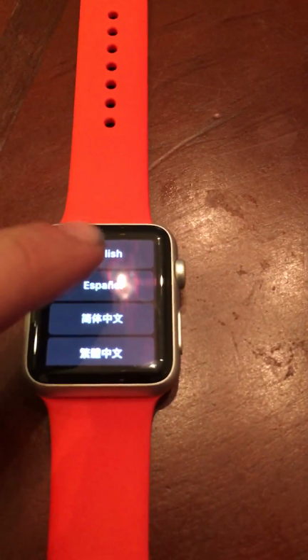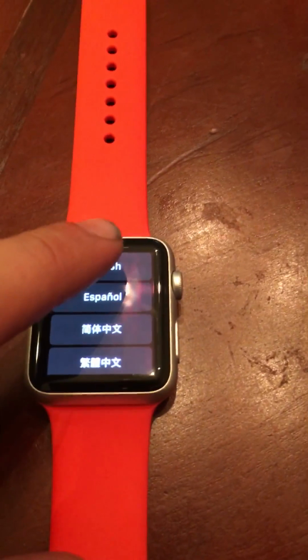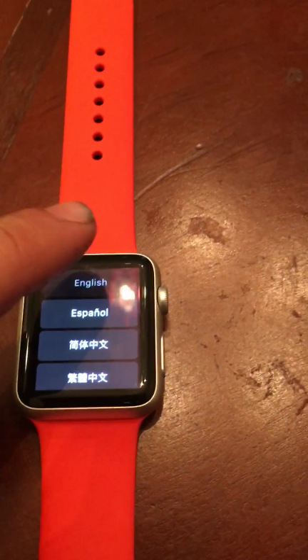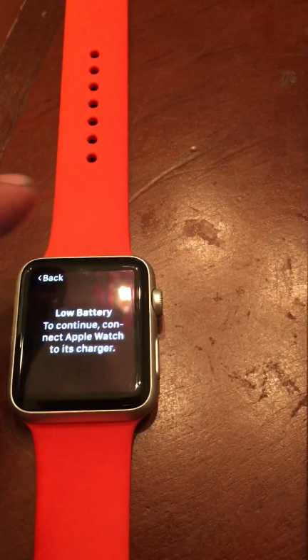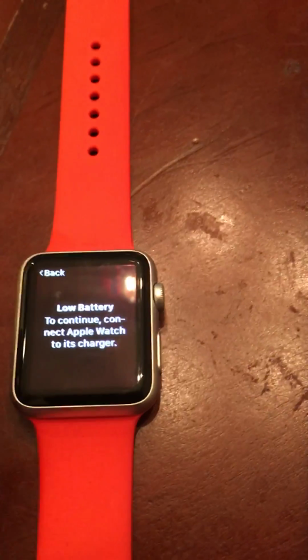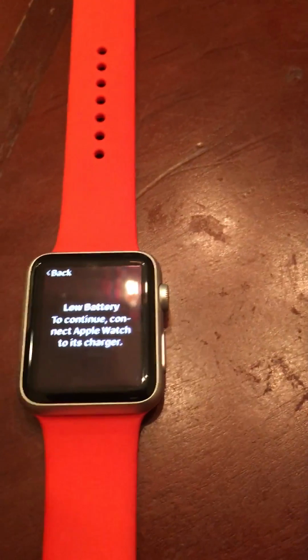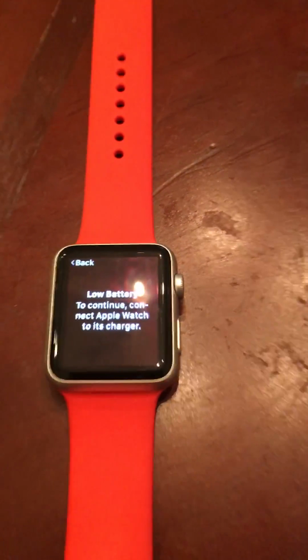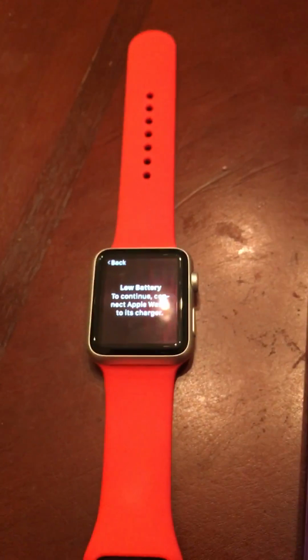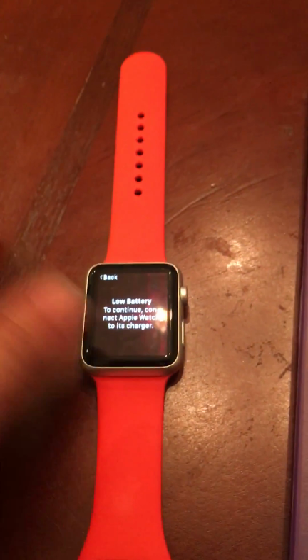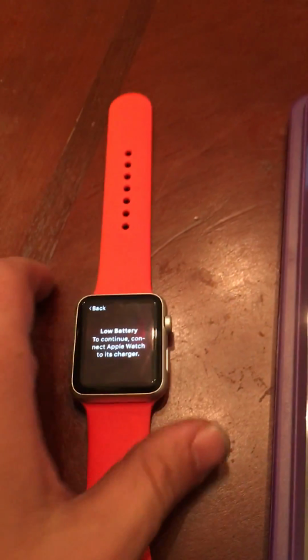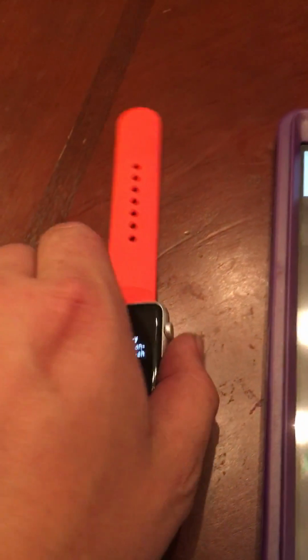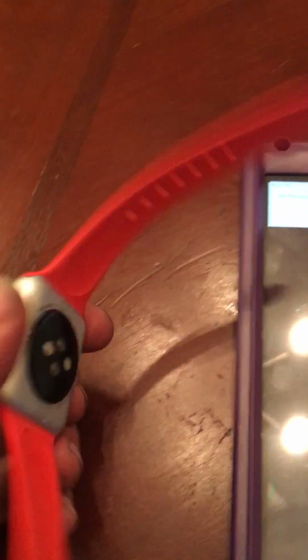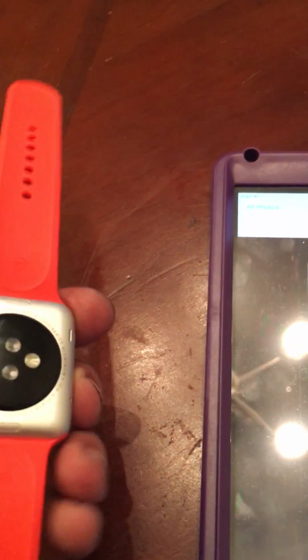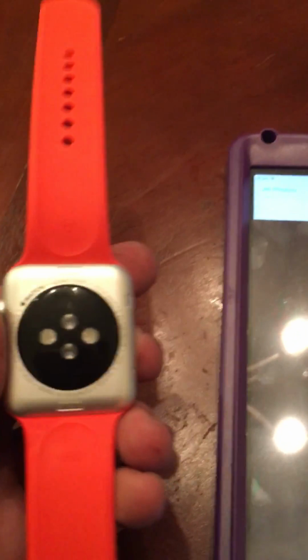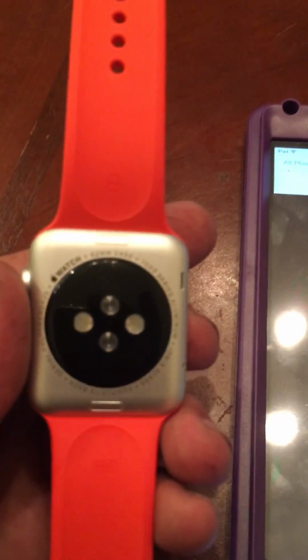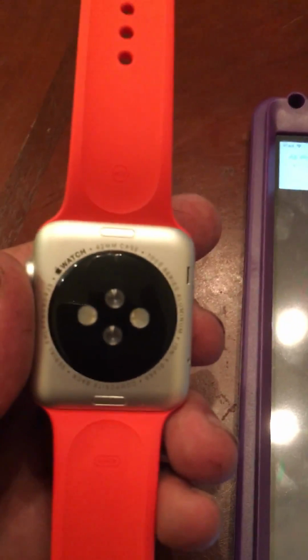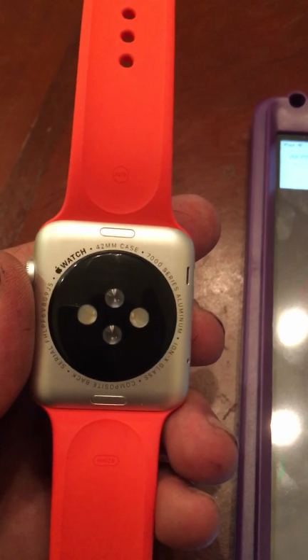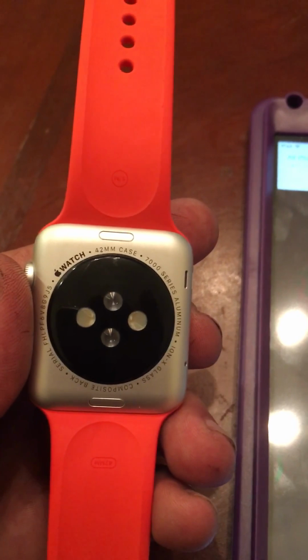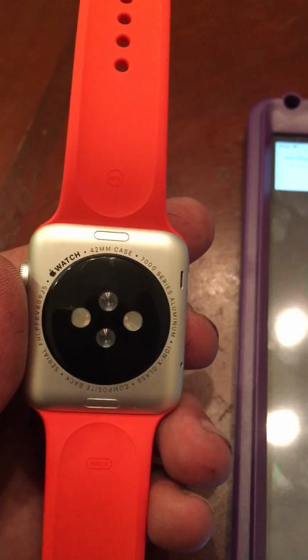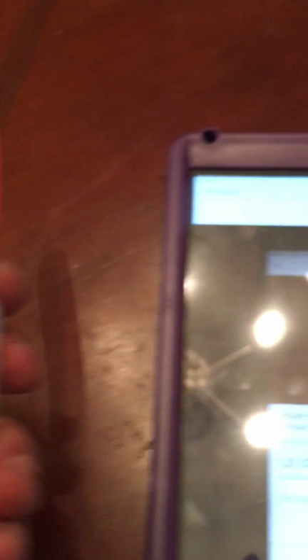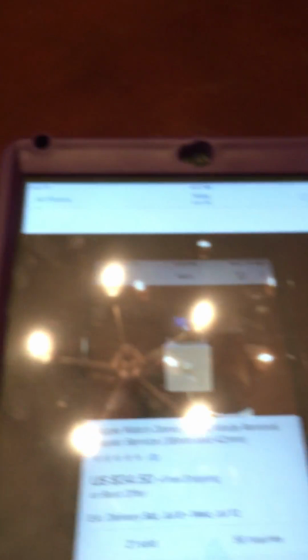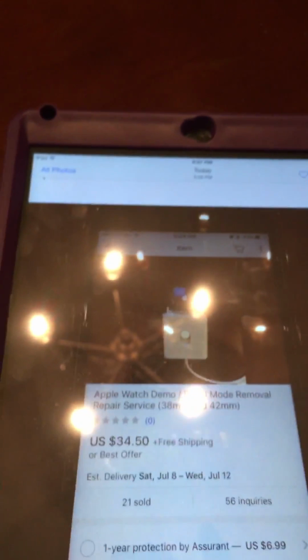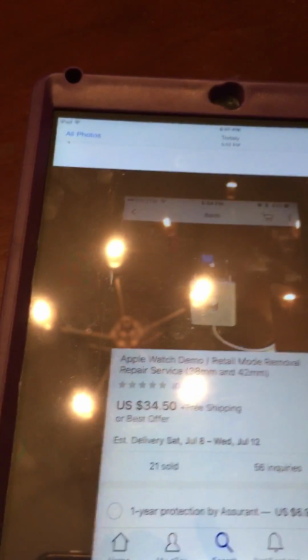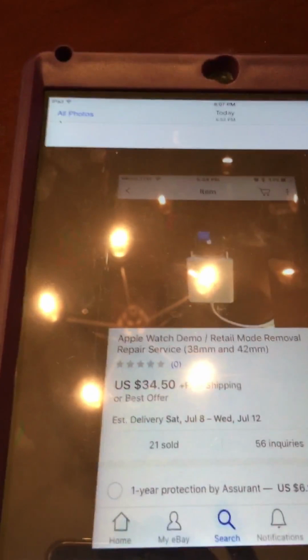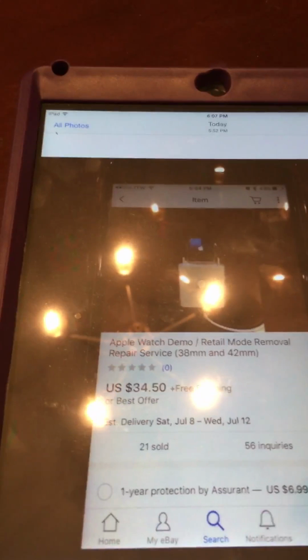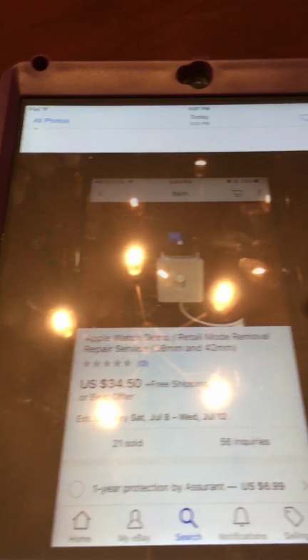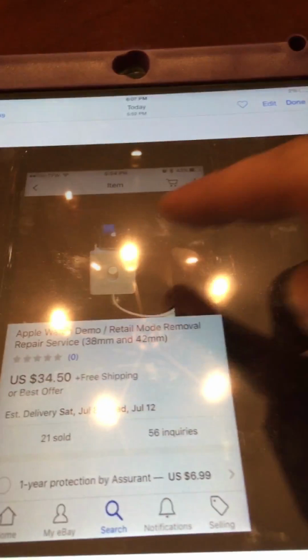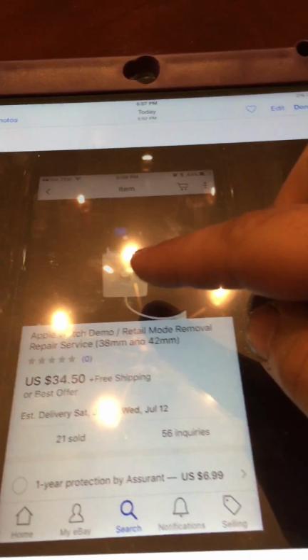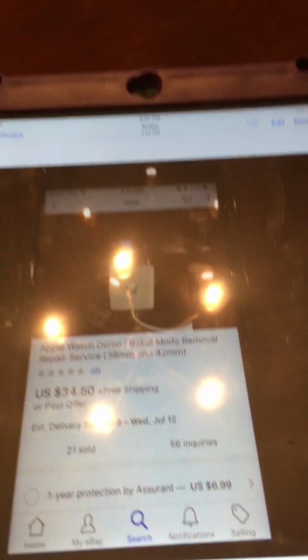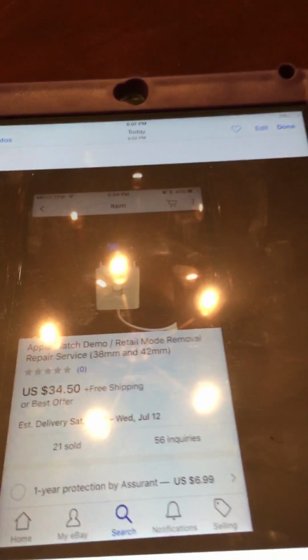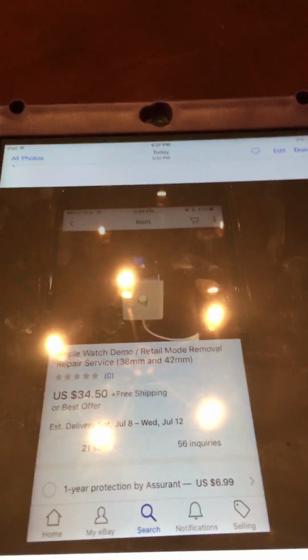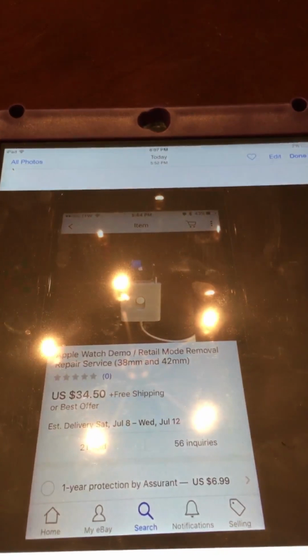You can see it works — it's no longer in demo mode. I had it paired earlier and the serial numbers match what was in the picture. They do sell this adapter; it's about $300 right now.